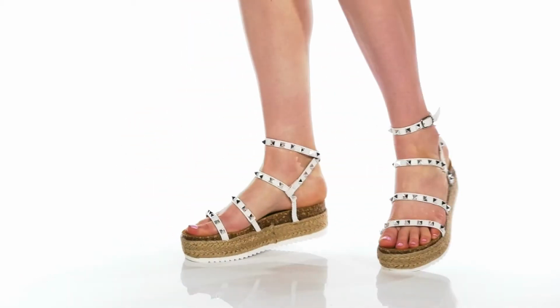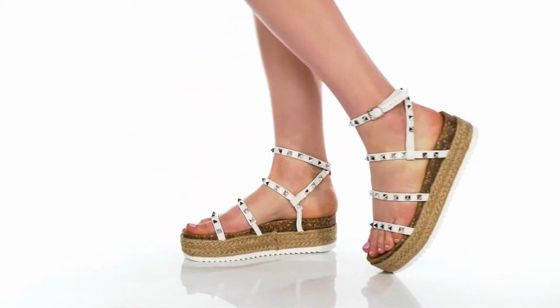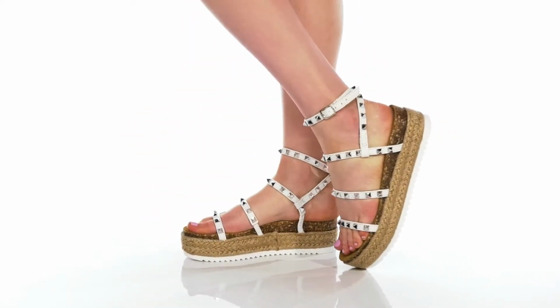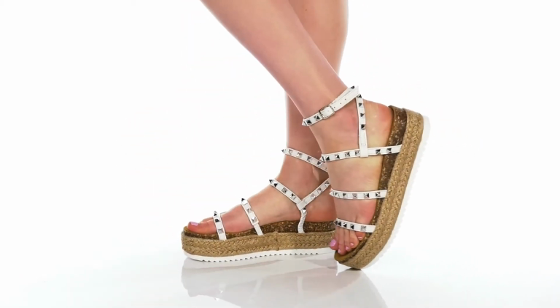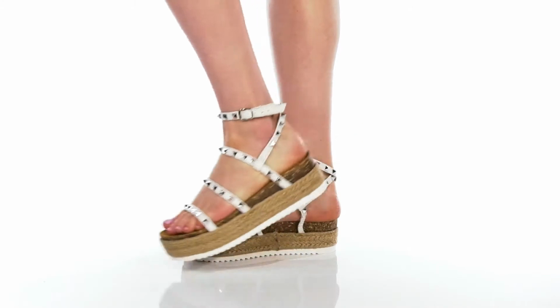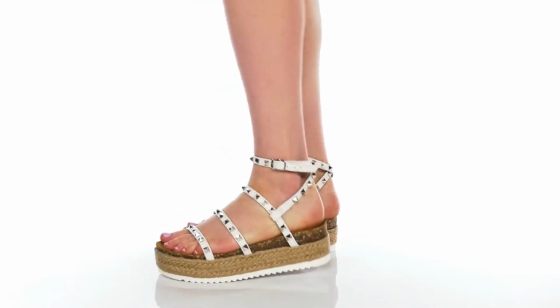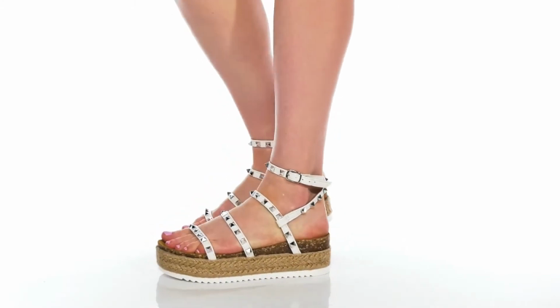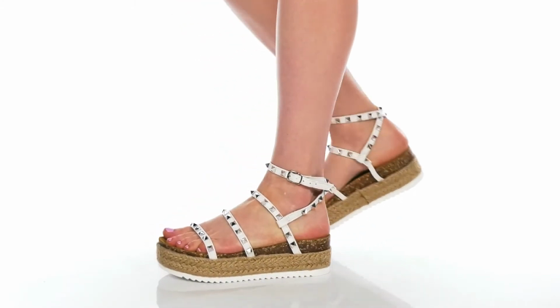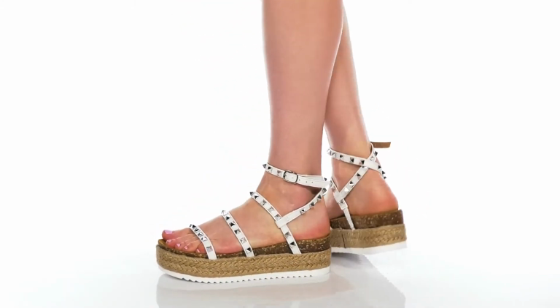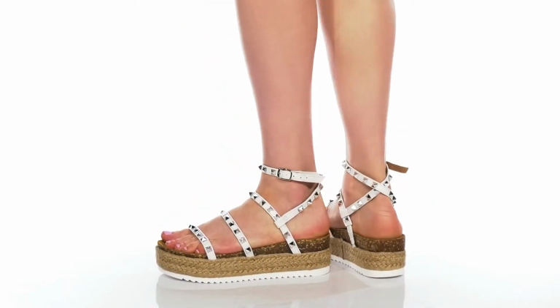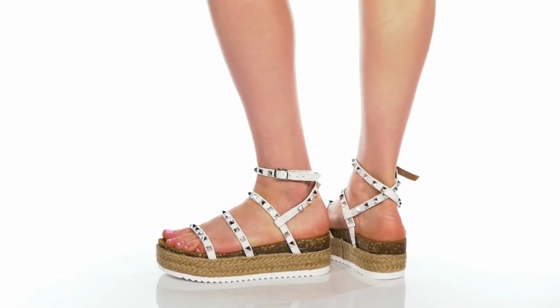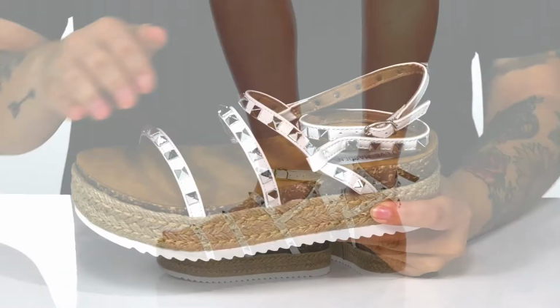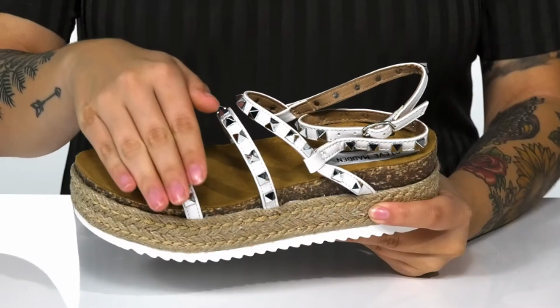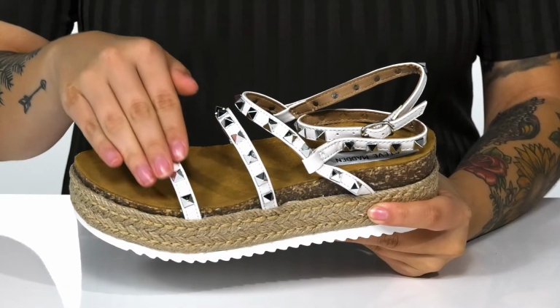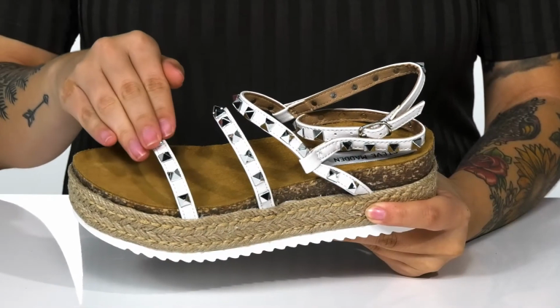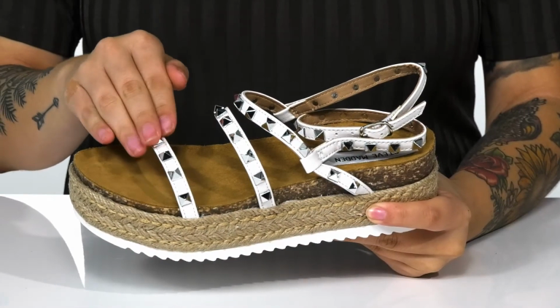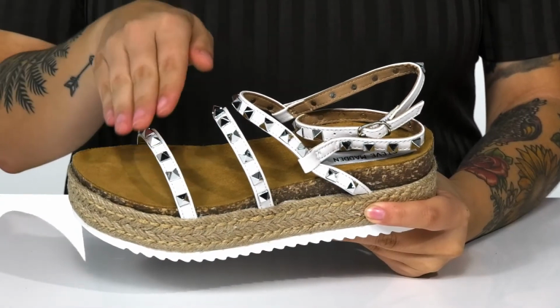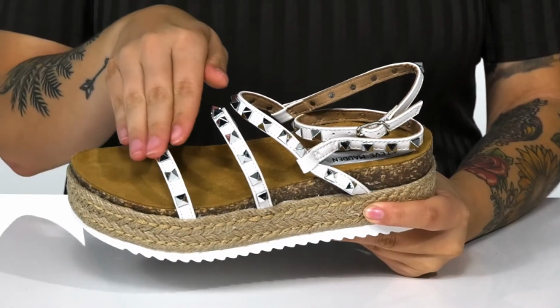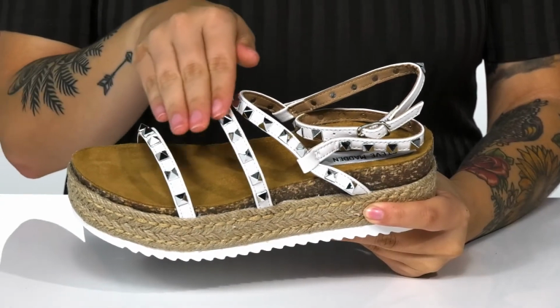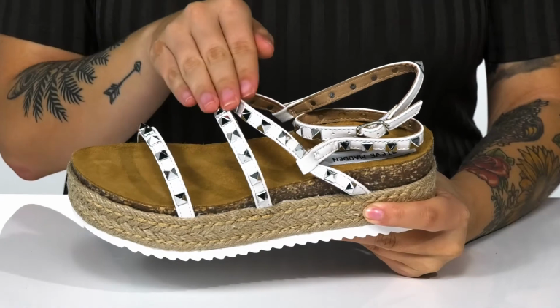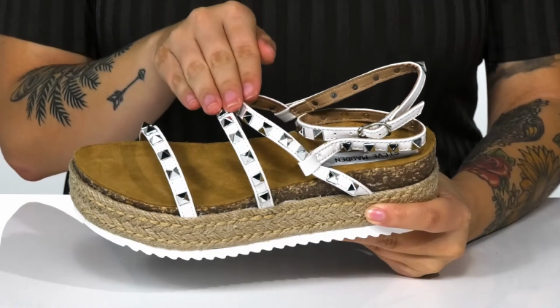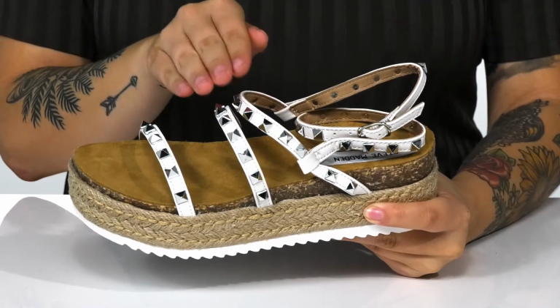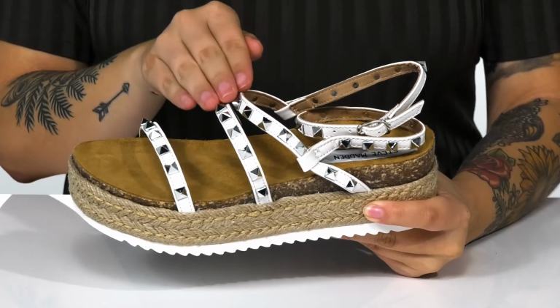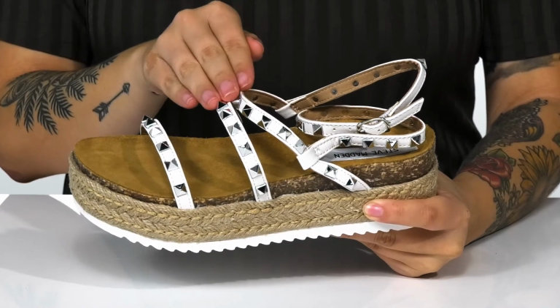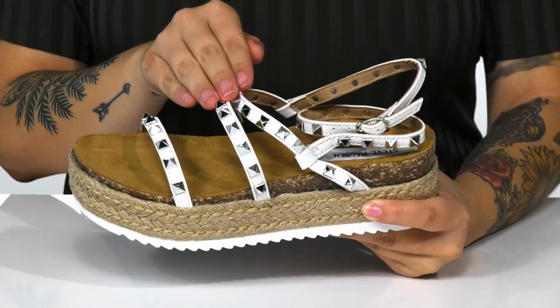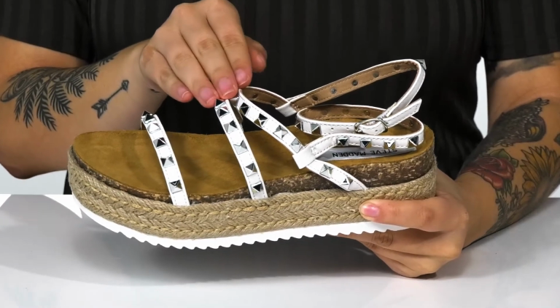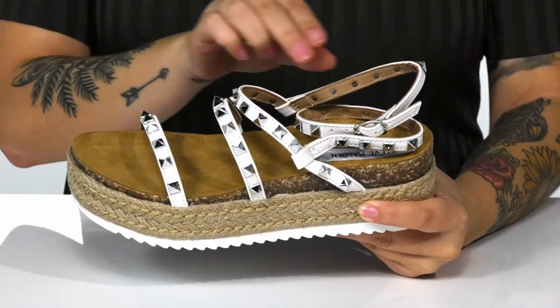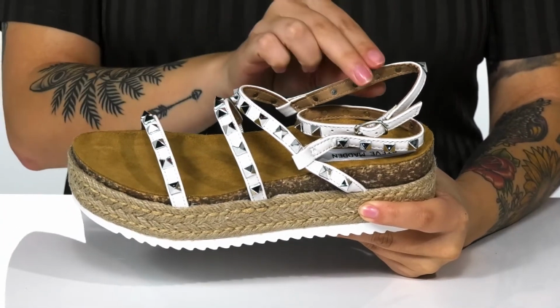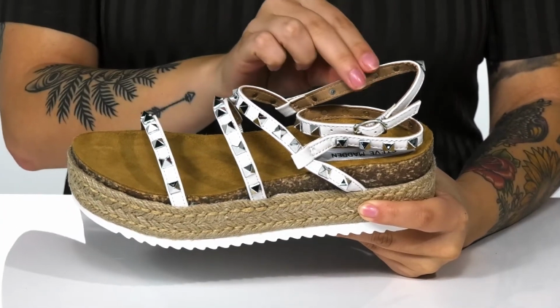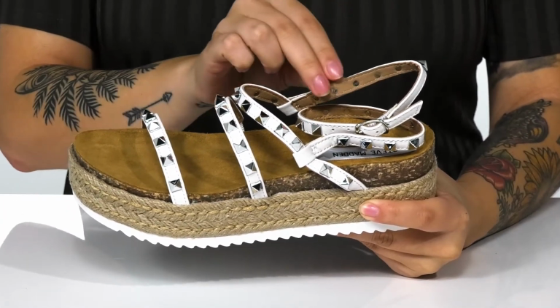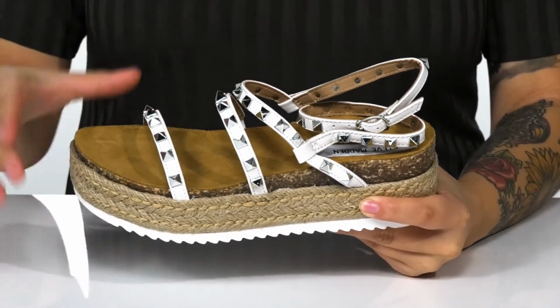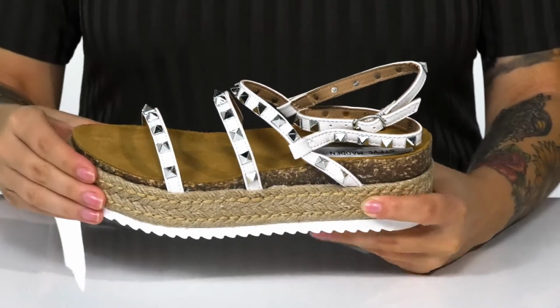Give a lift to your look while wearing these super cute sandals. They have a synthetic upper with a studded spike detailing, giving these an edgy feel. Inside is a synthetic lining.